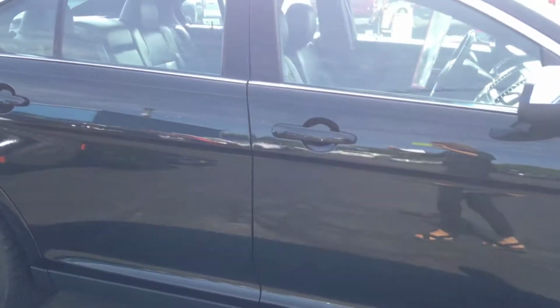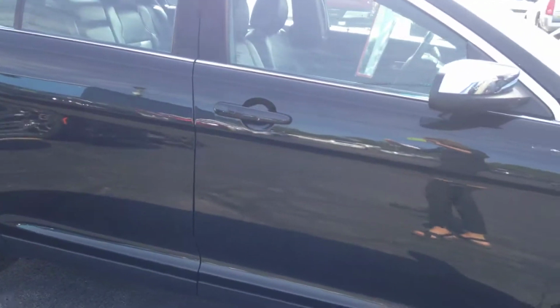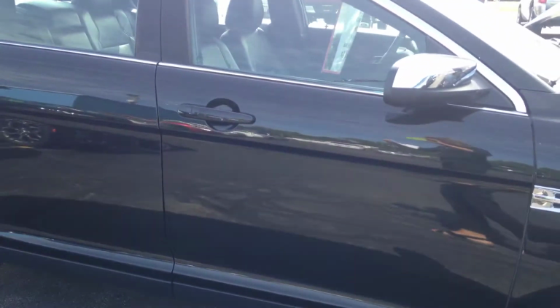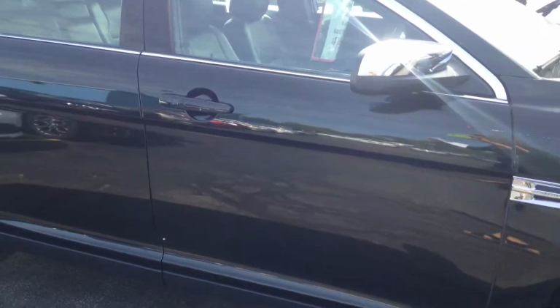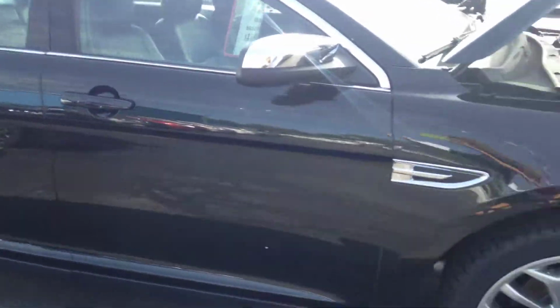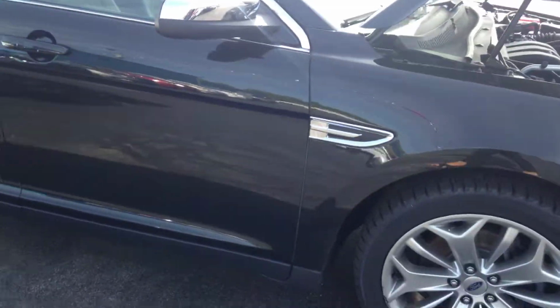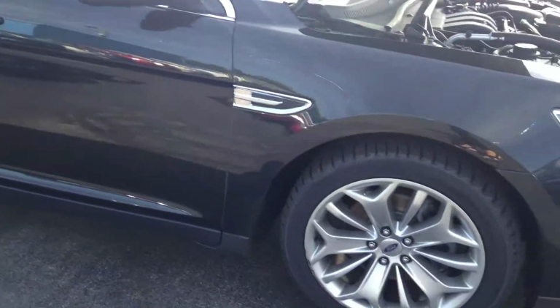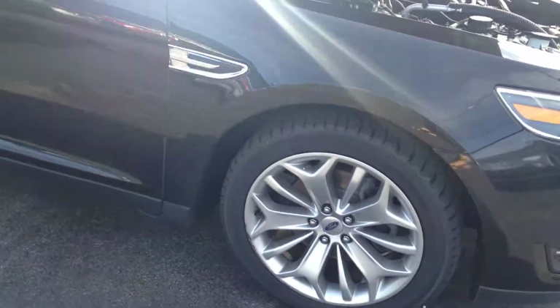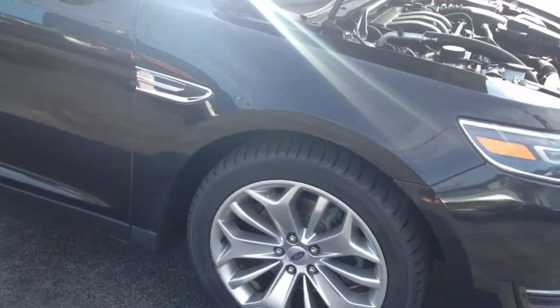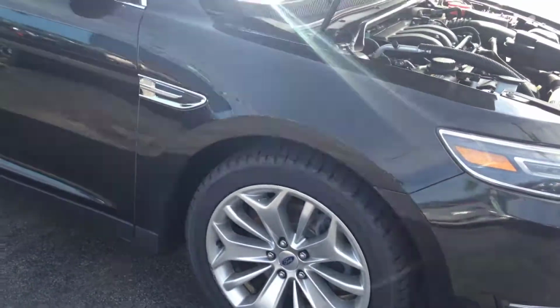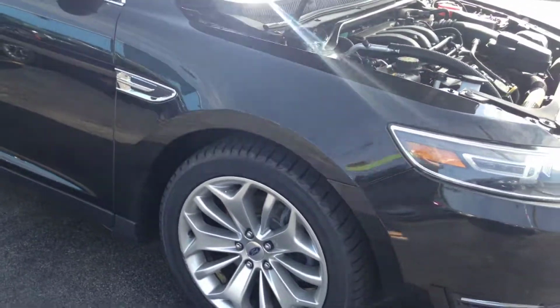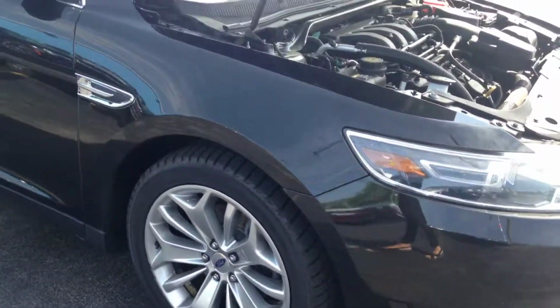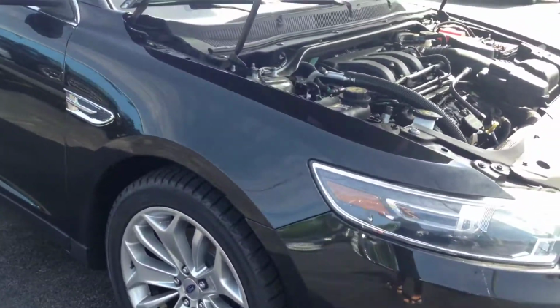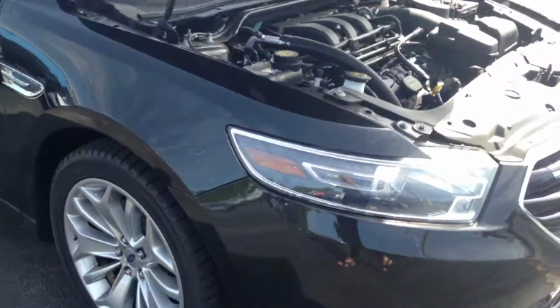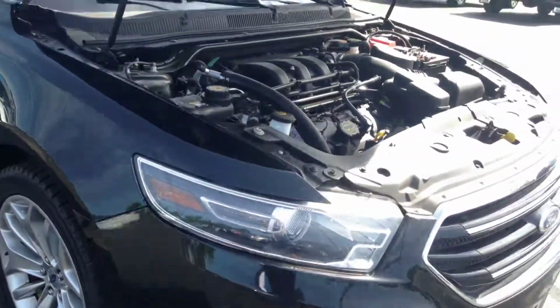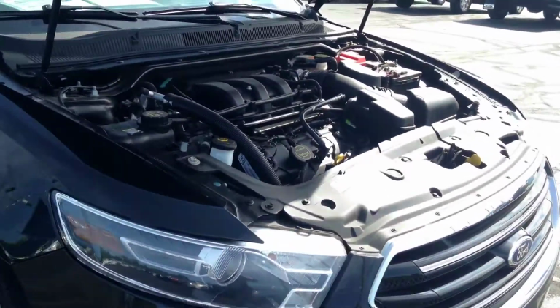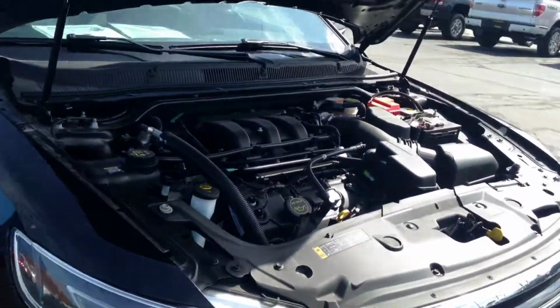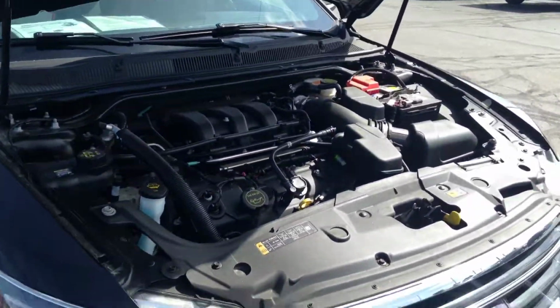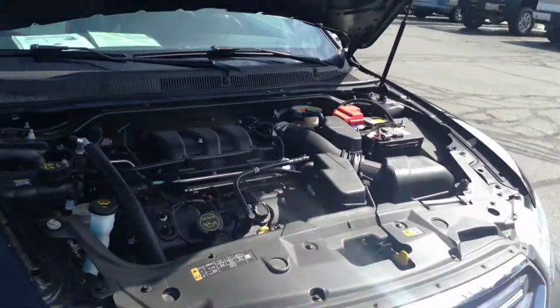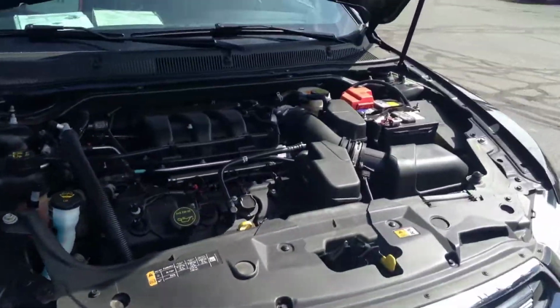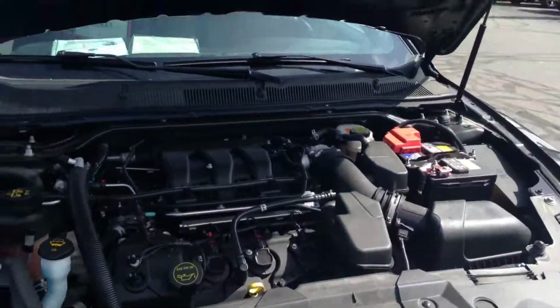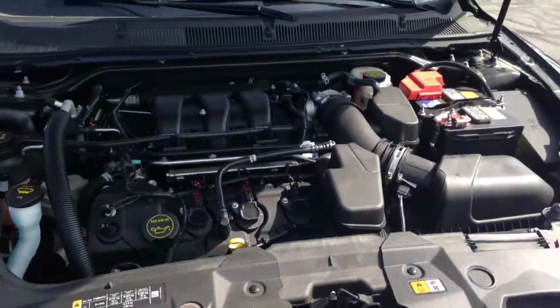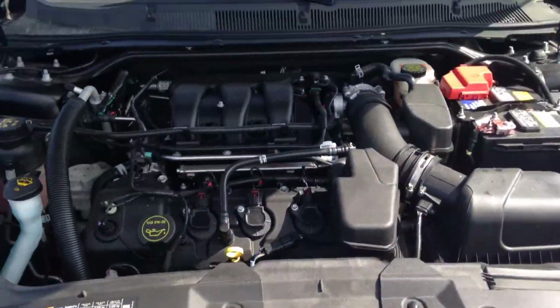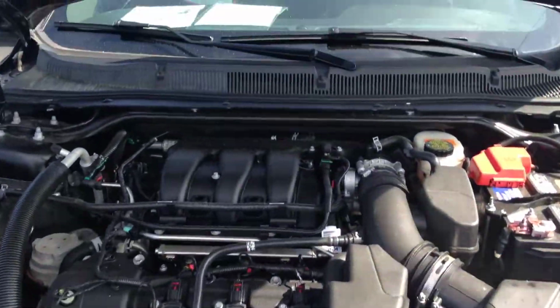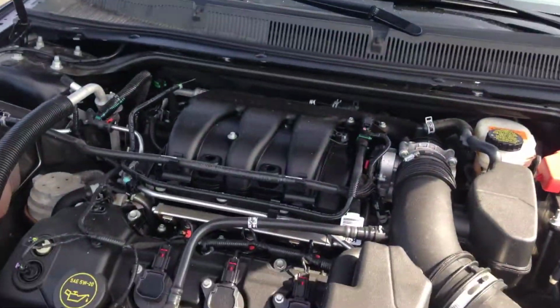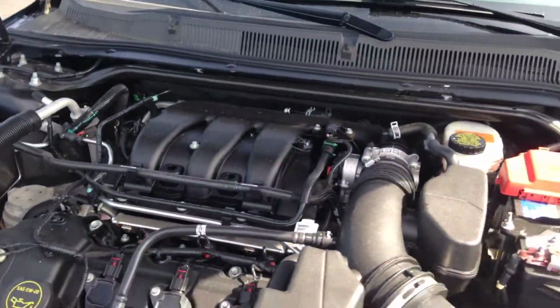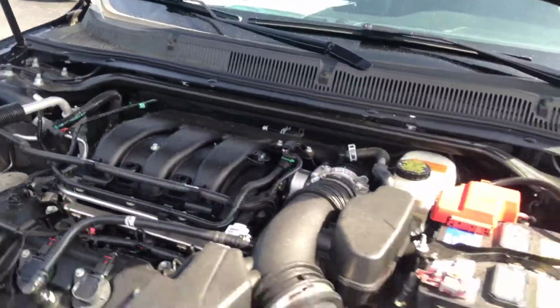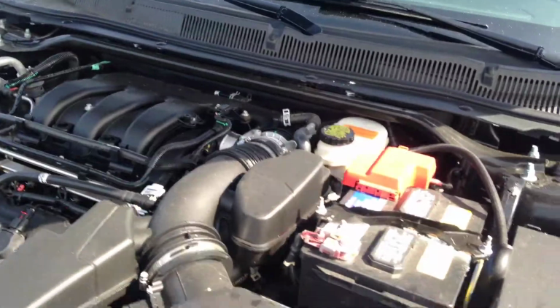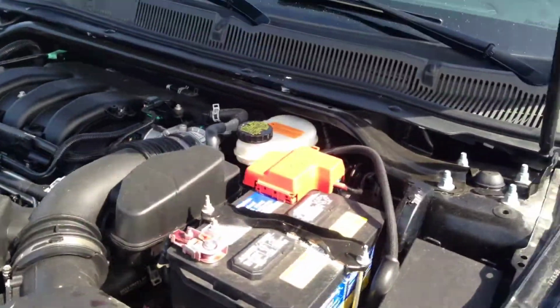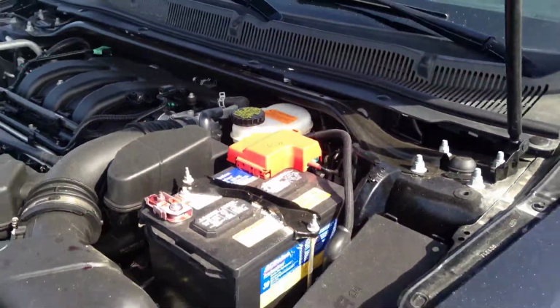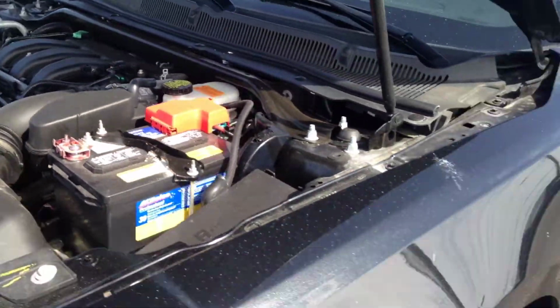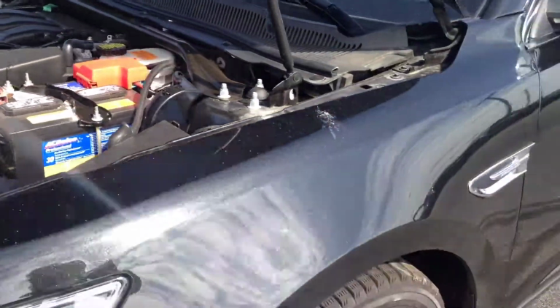It is a one owner. It has new brakes and XM radio. Here's a picture under the engine — nice clean engine.